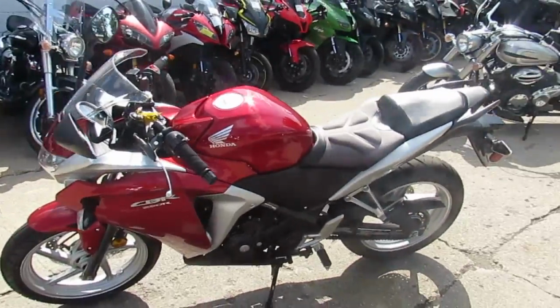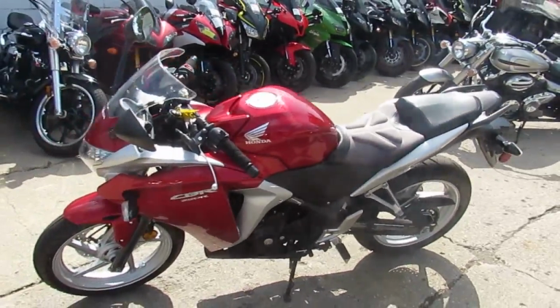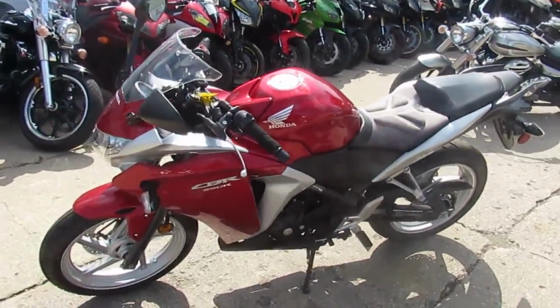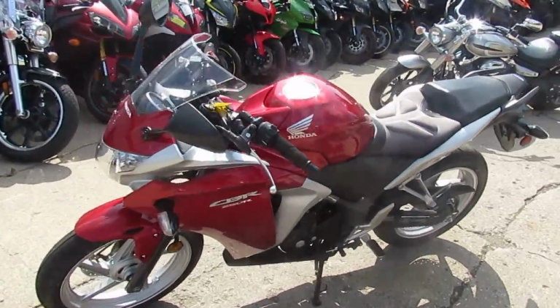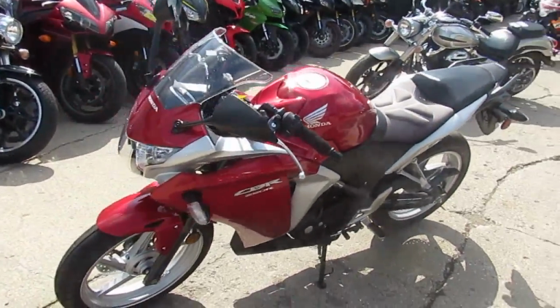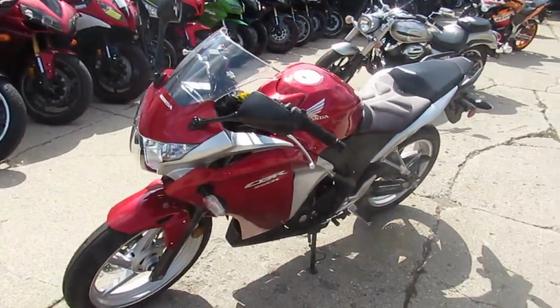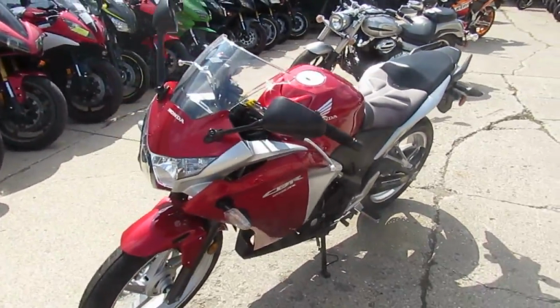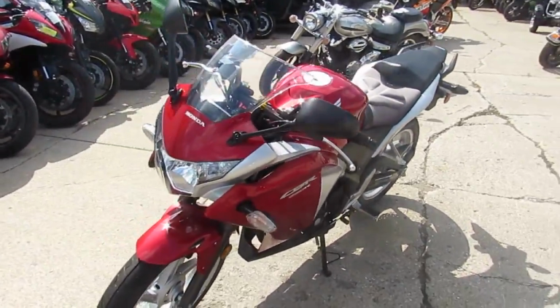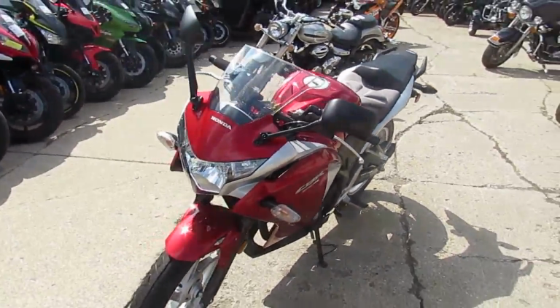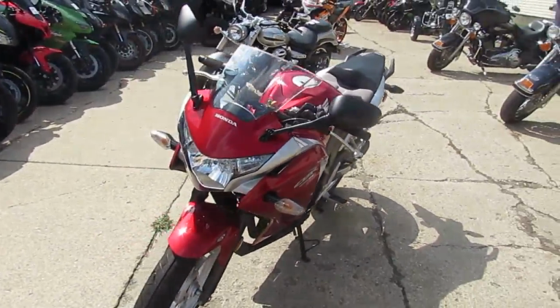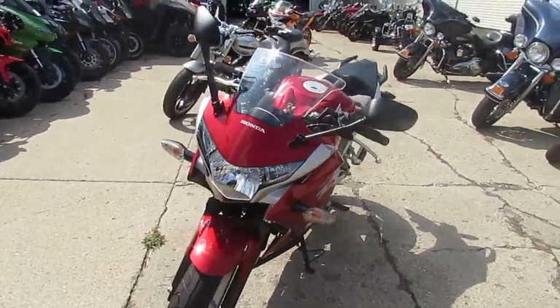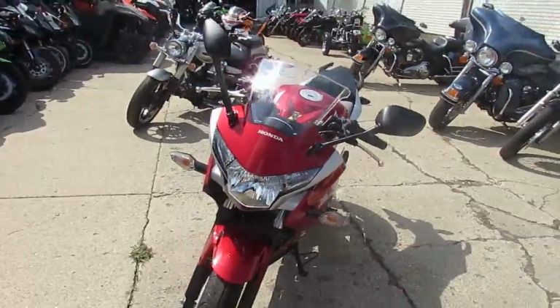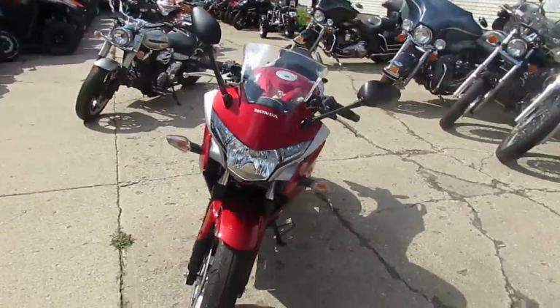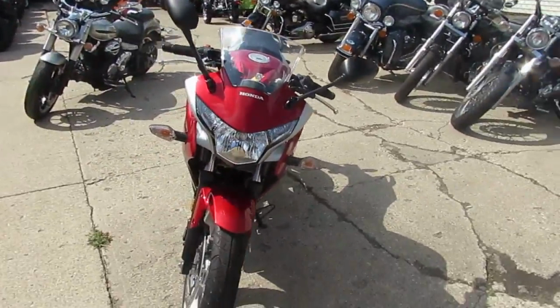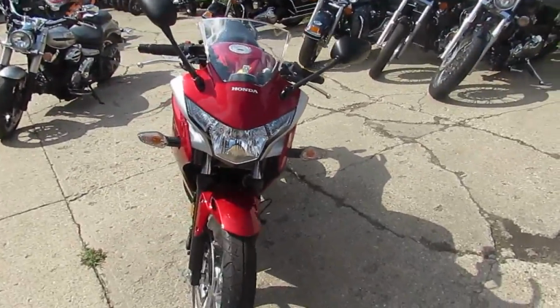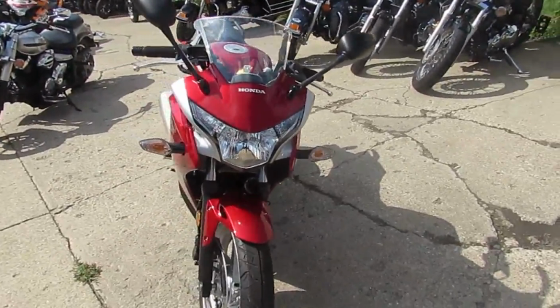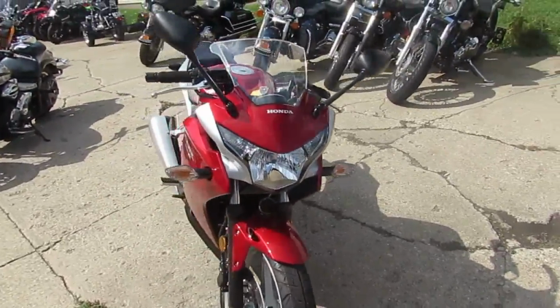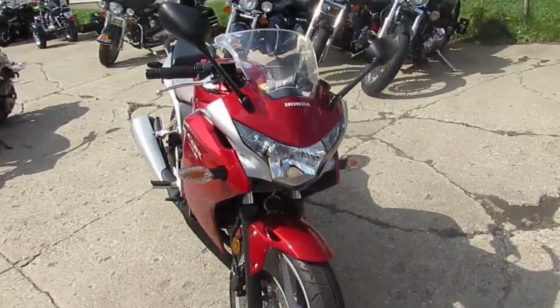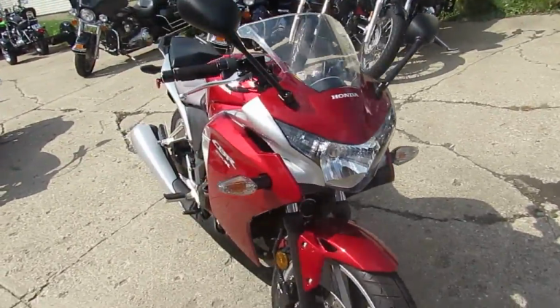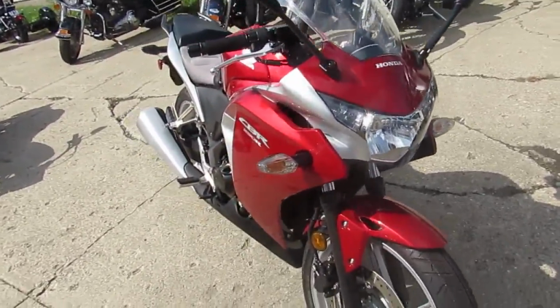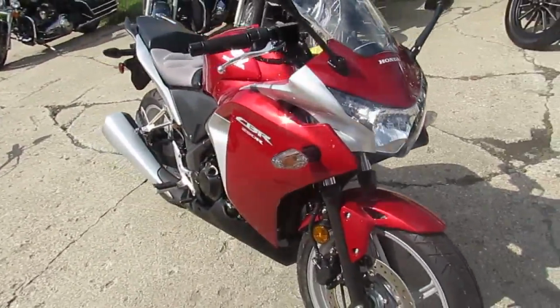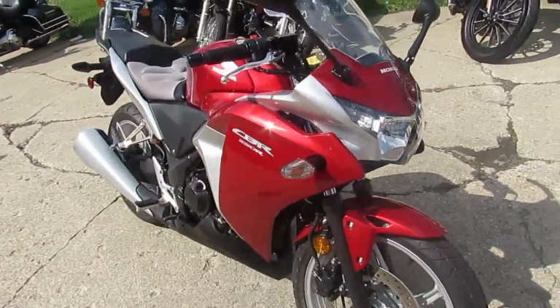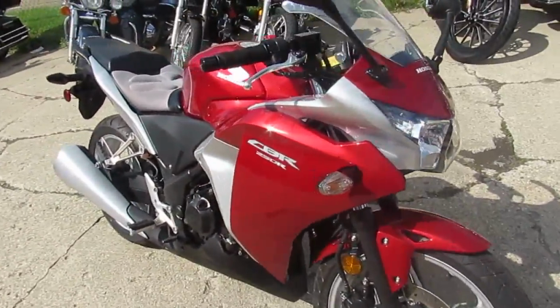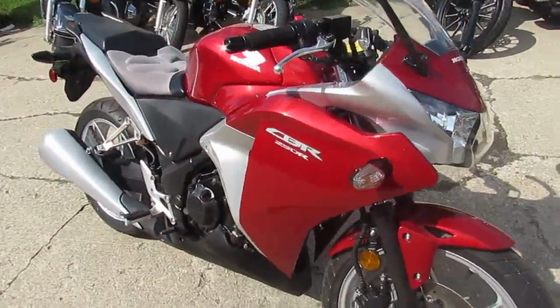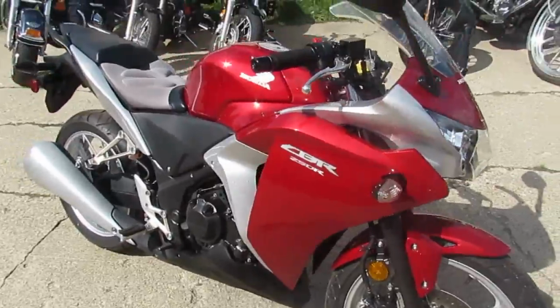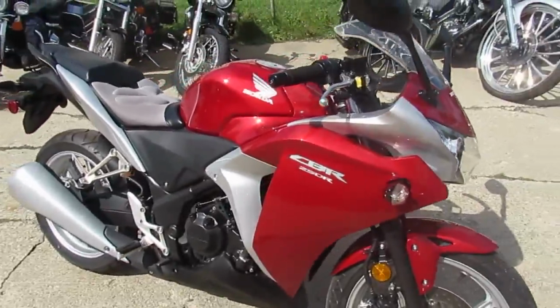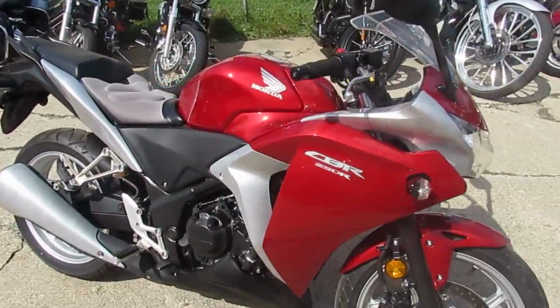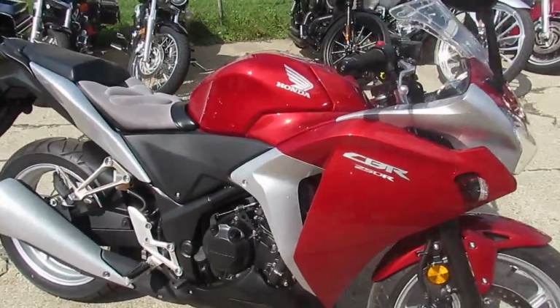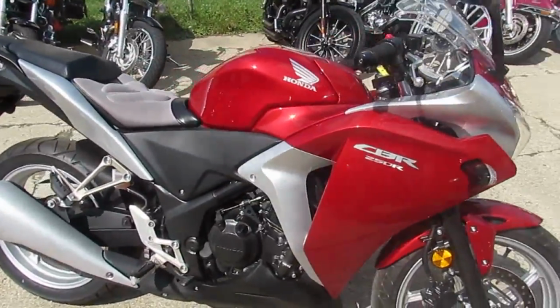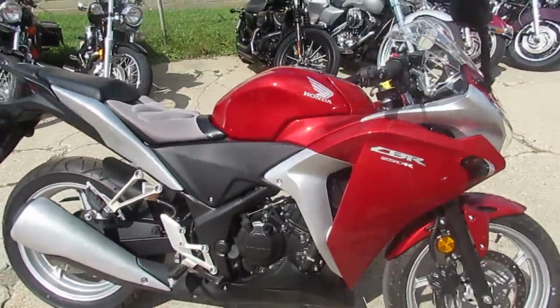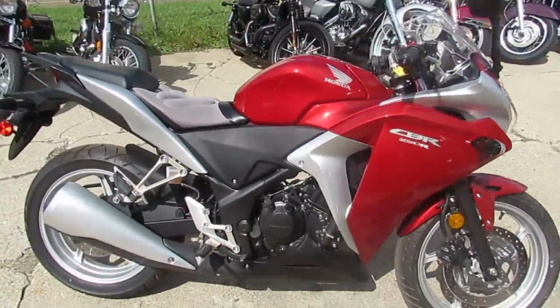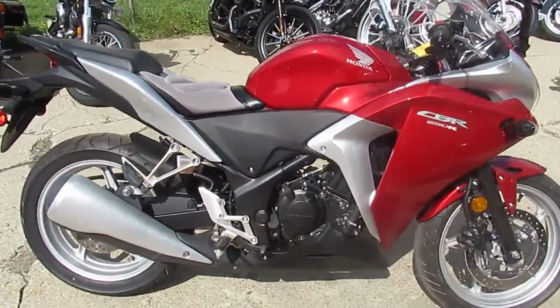Hey, it's Approval Power Sports doing some videos on our used bikes. We got some cruisers, we got some Harleys, we got some sport bikes. Keep an eye on our YouTube channel, Facebook, and our website — we got over 250 used Harleys, over 450 used bikes.